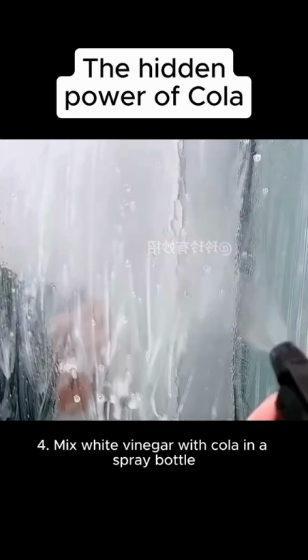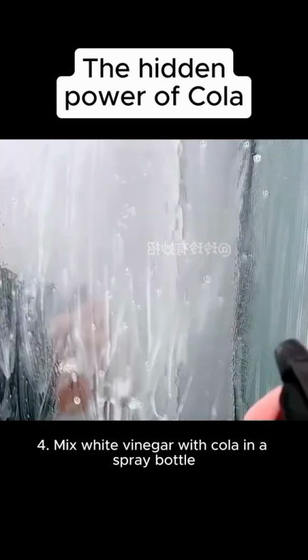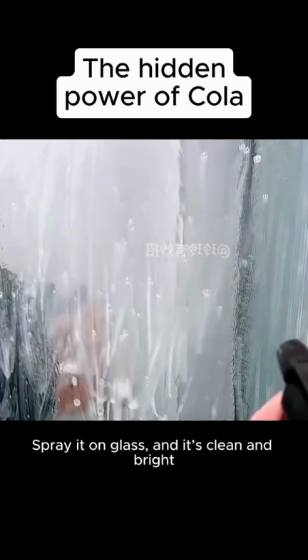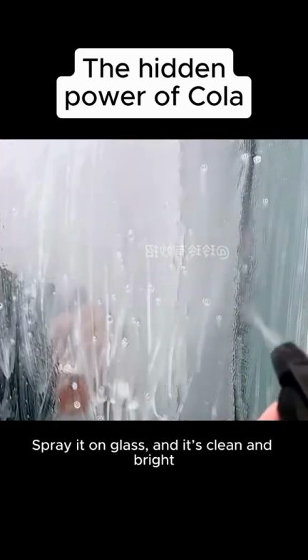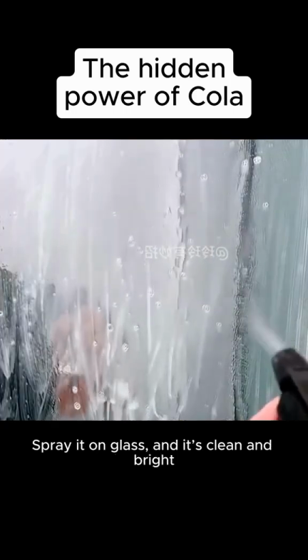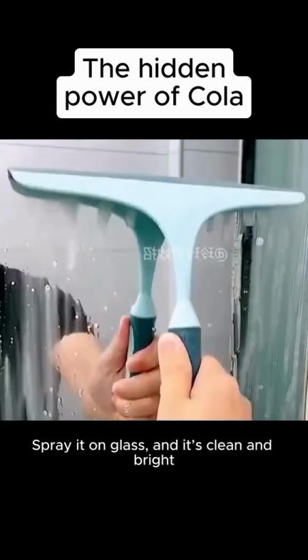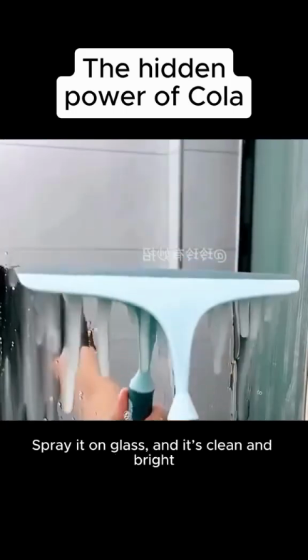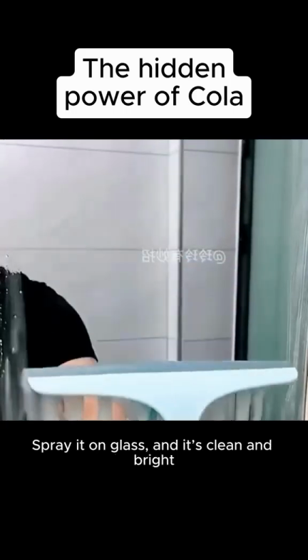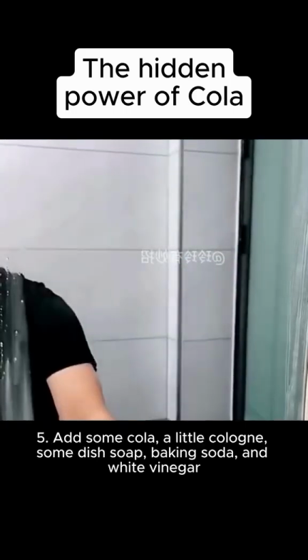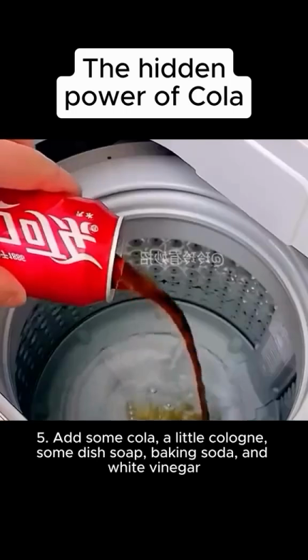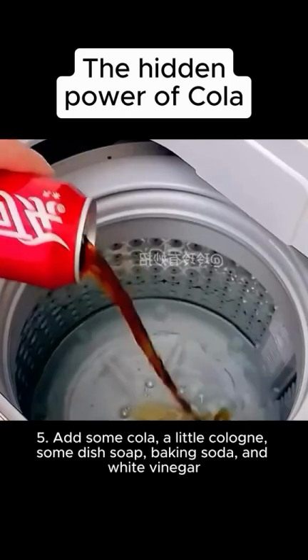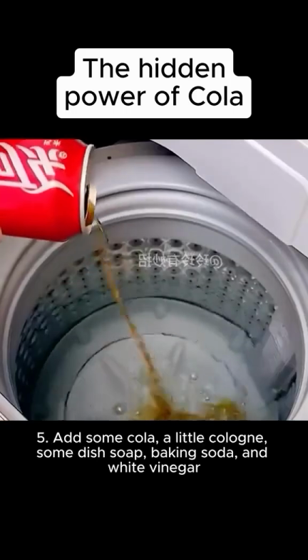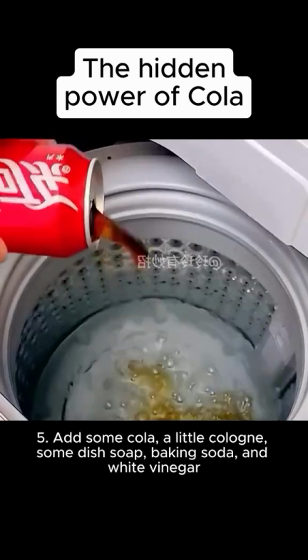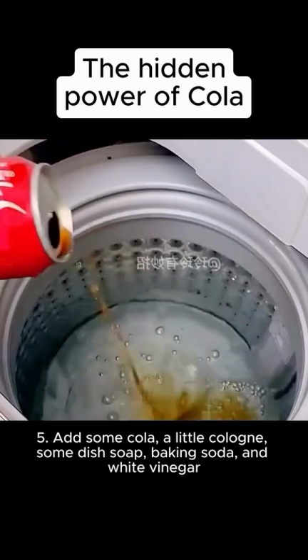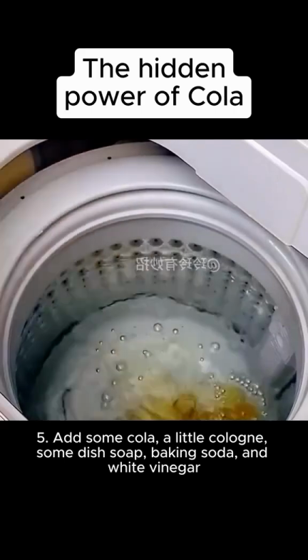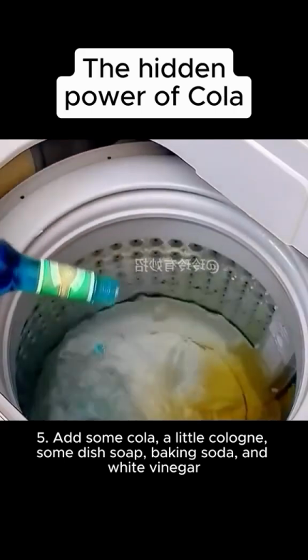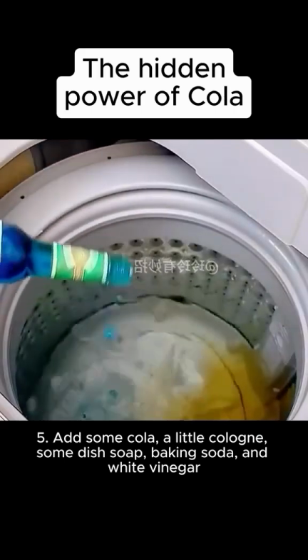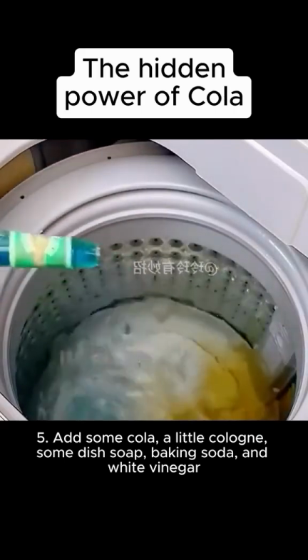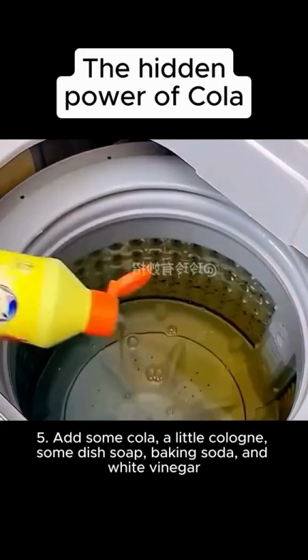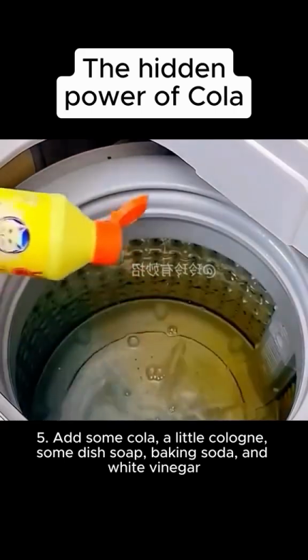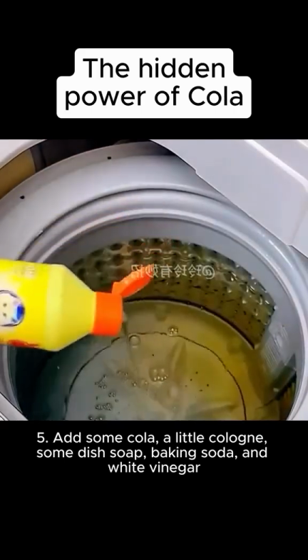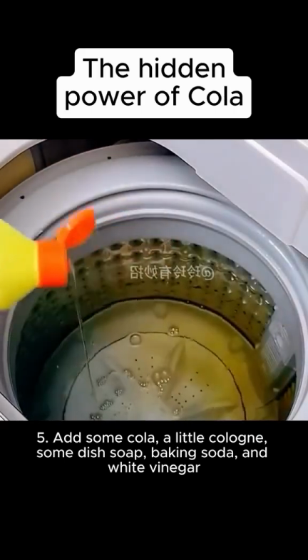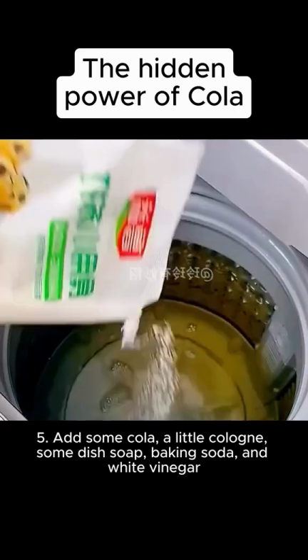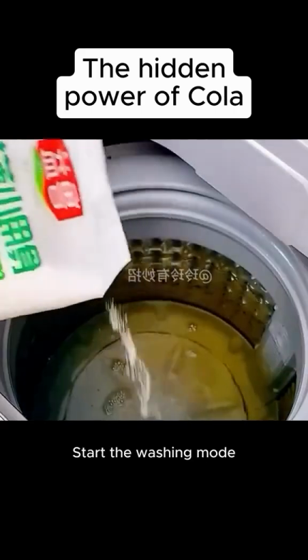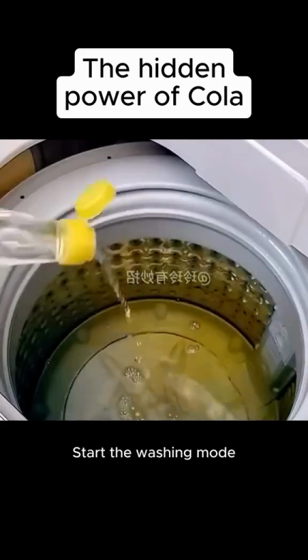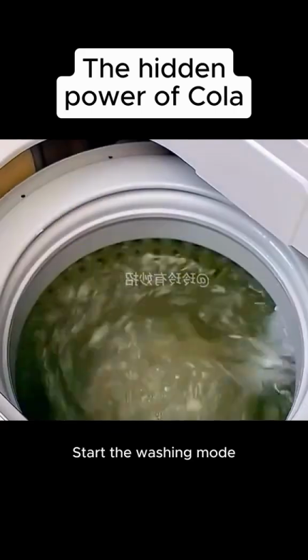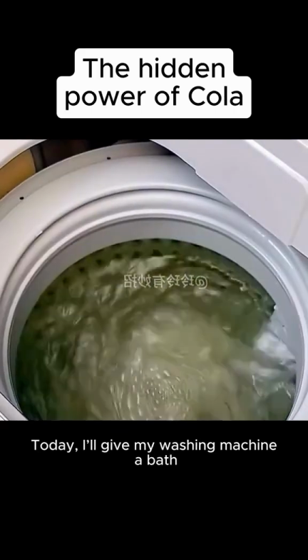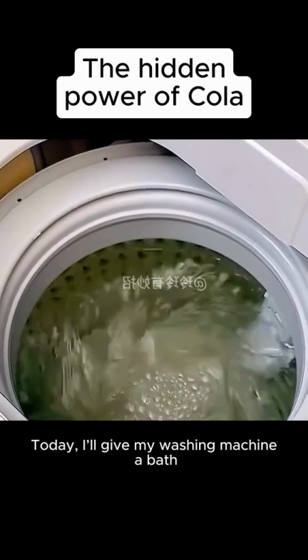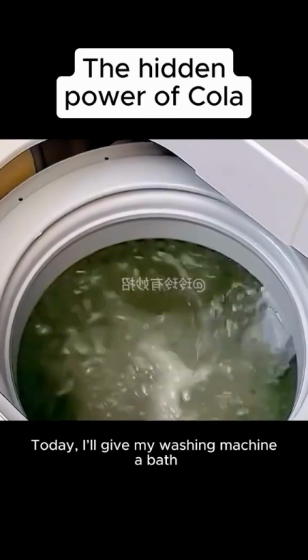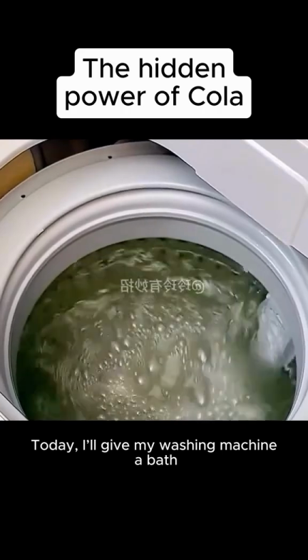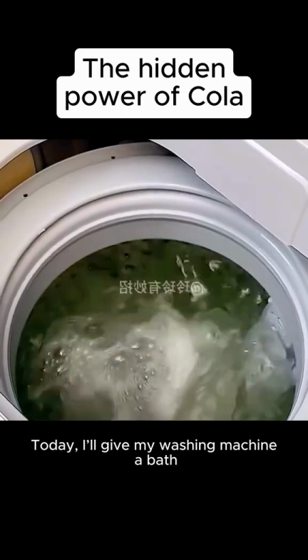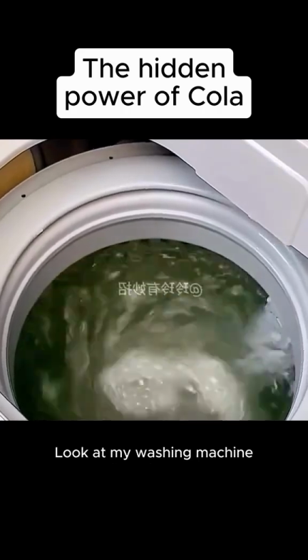Four: mix white vinegar with cola in a spray bottle, spray it on glass and it's clean and bright. Five: add some cola, a little cologne, some dish soap, baking soda, and white vinegar — start the washing mode. Today I'll give my washing machine a bath.